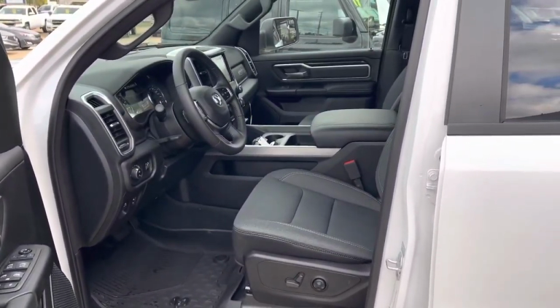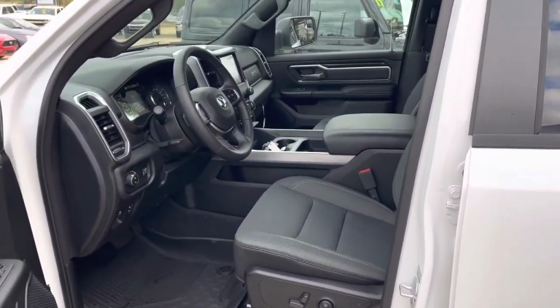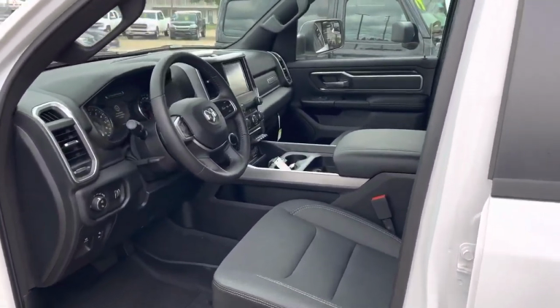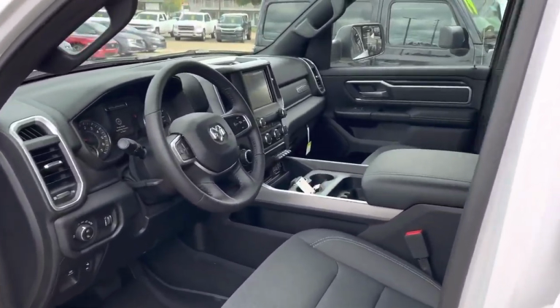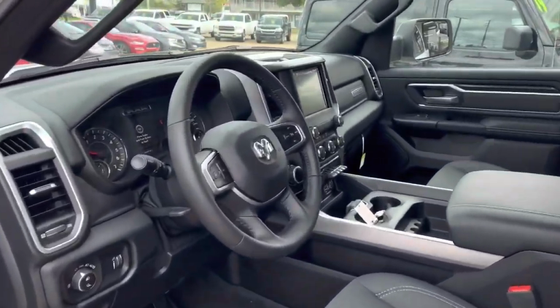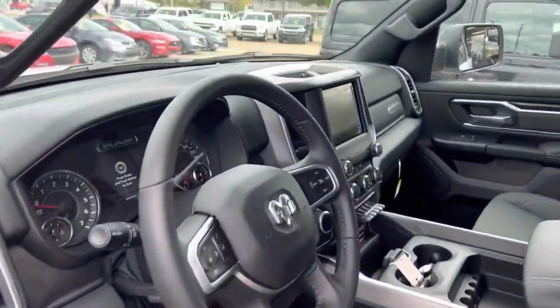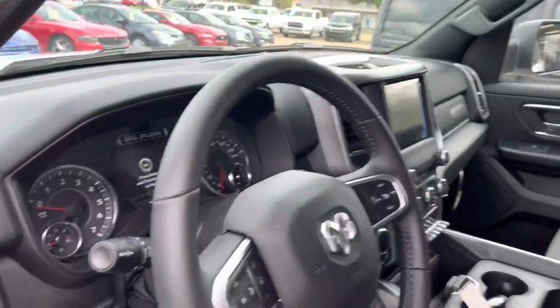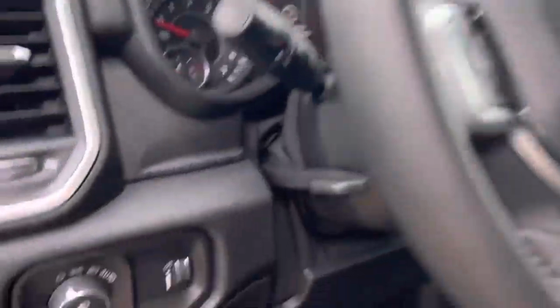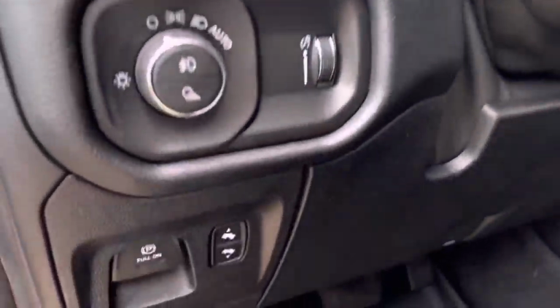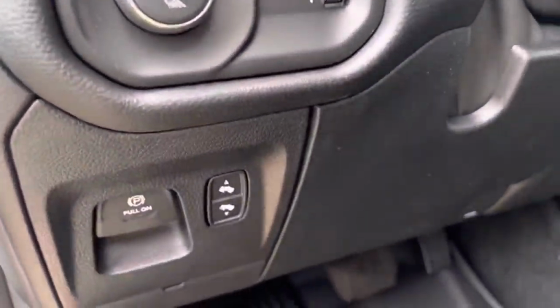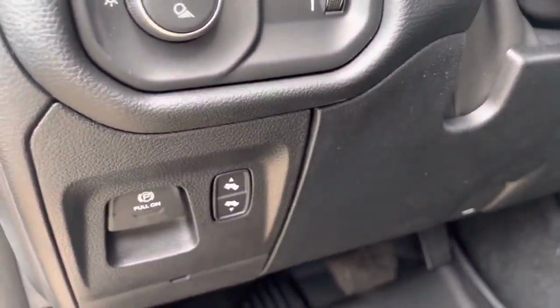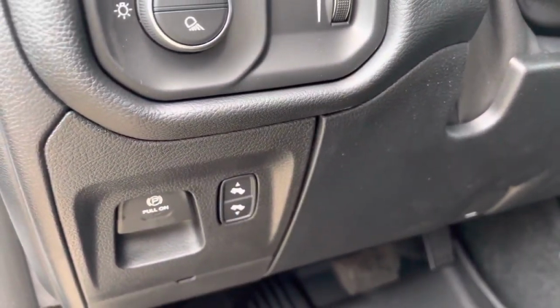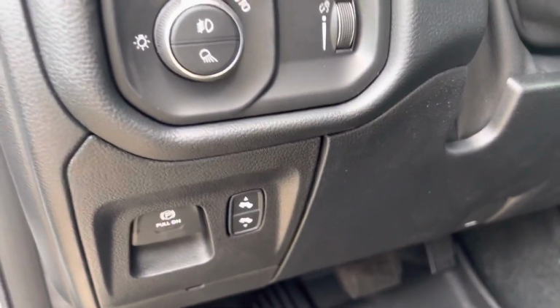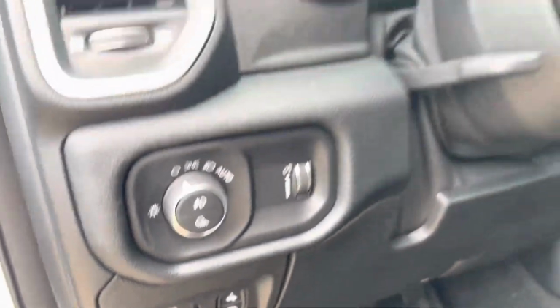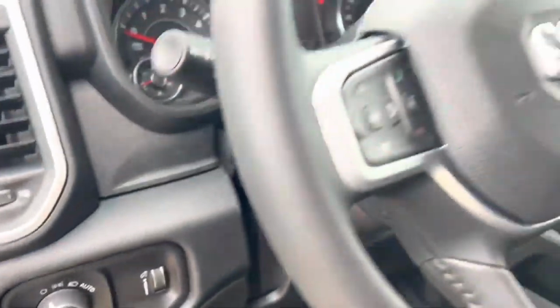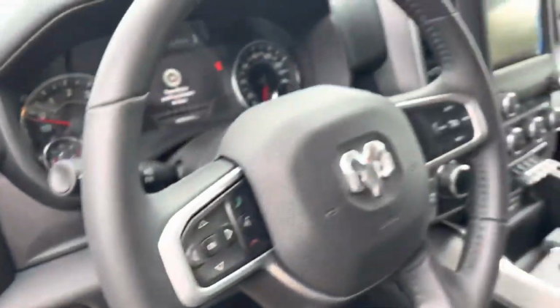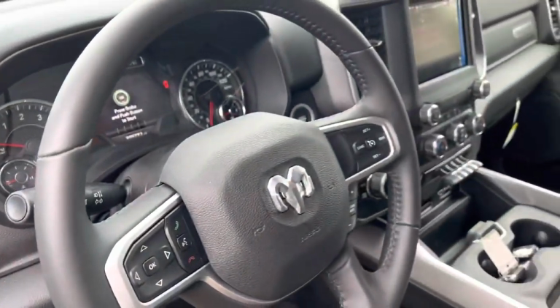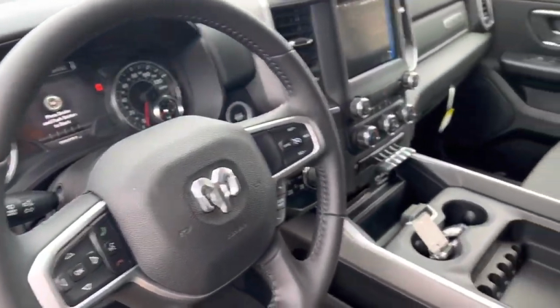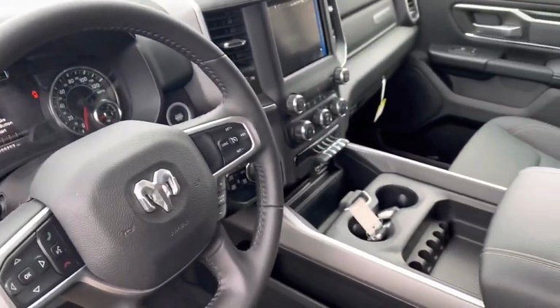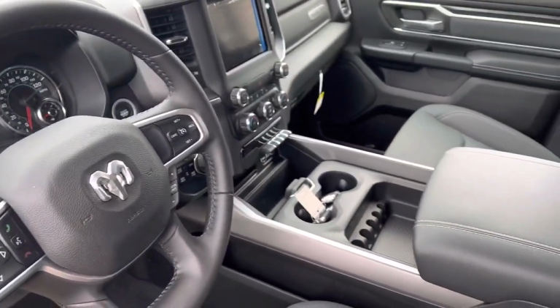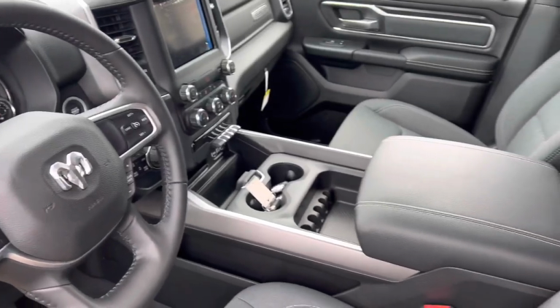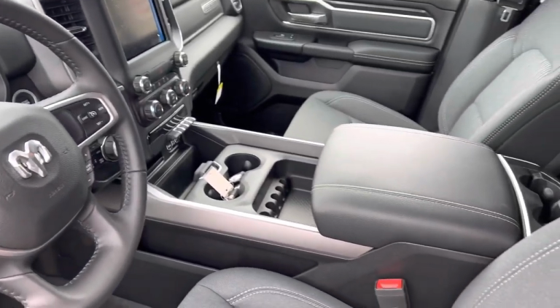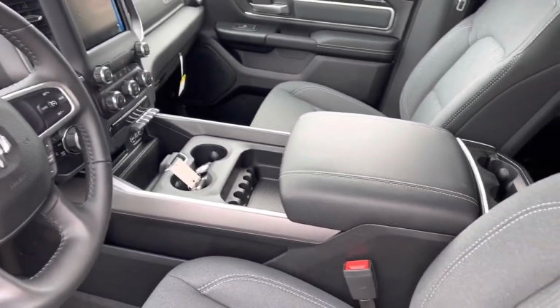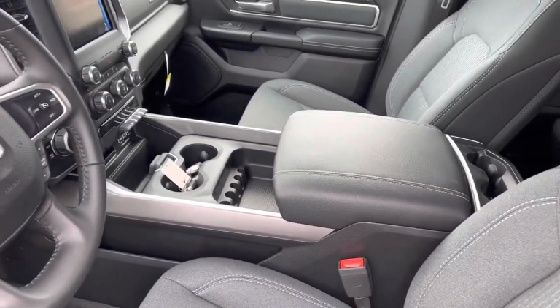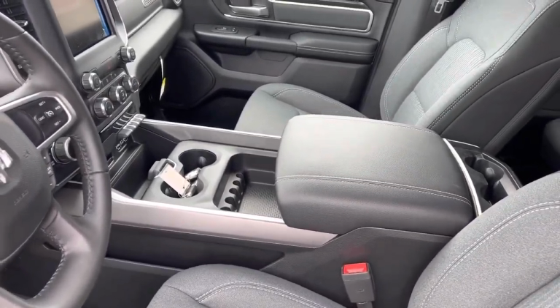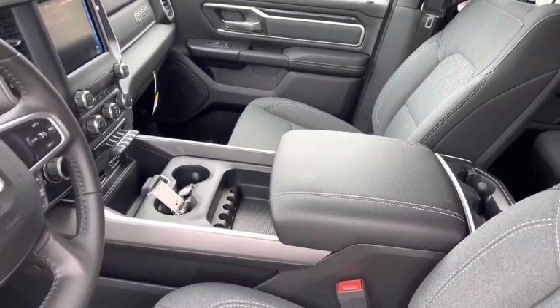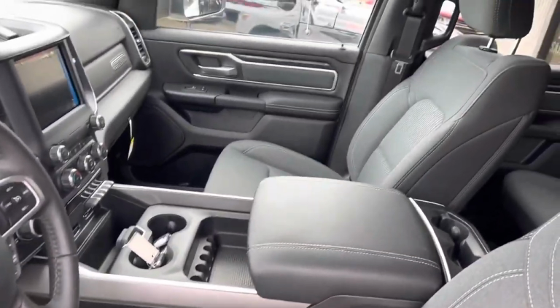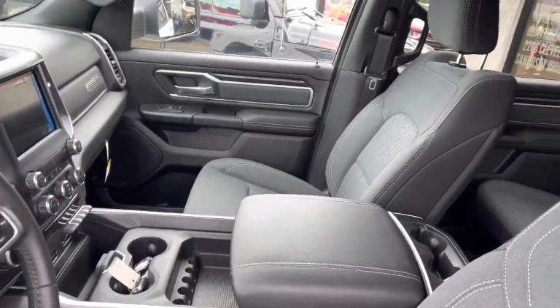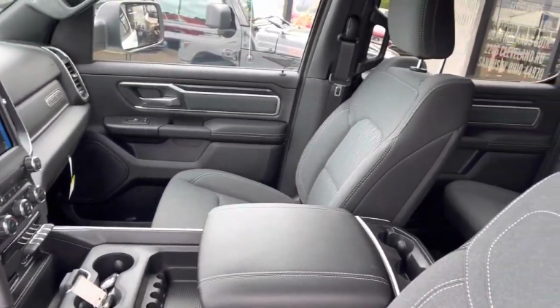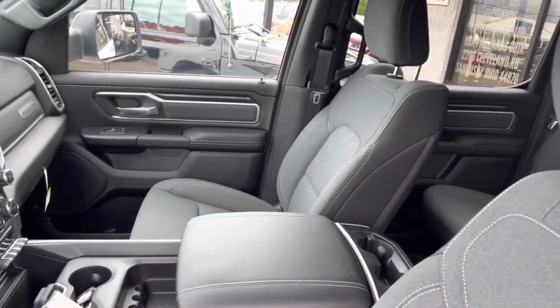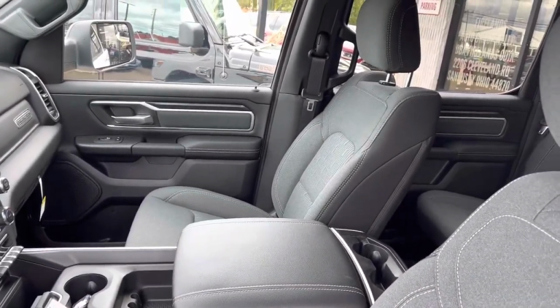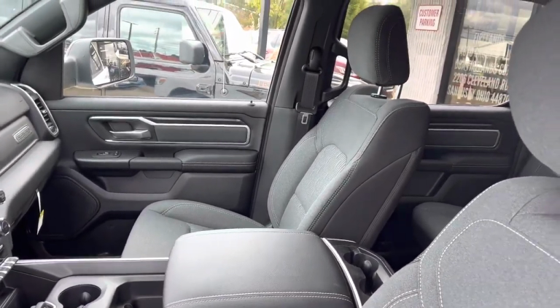8.4 inch radio. You've got your power adjustable pedals. Bucket seats, heated seats, and a heated steering wheel.